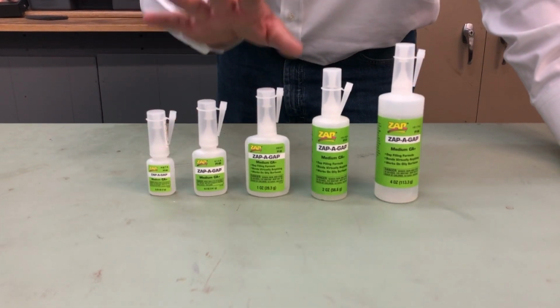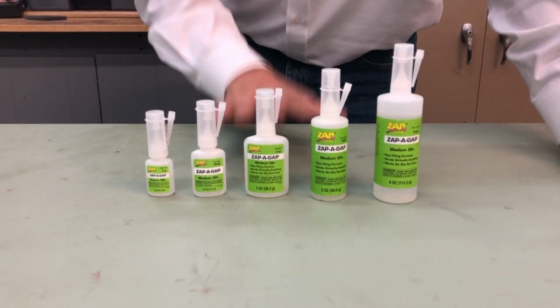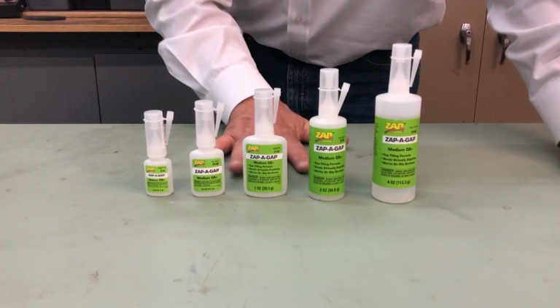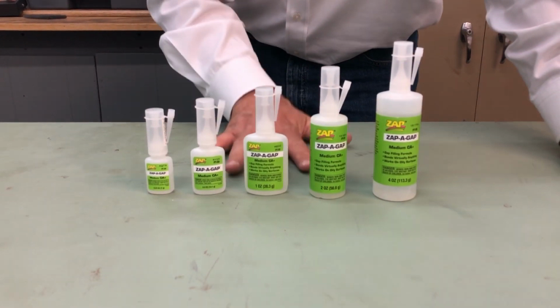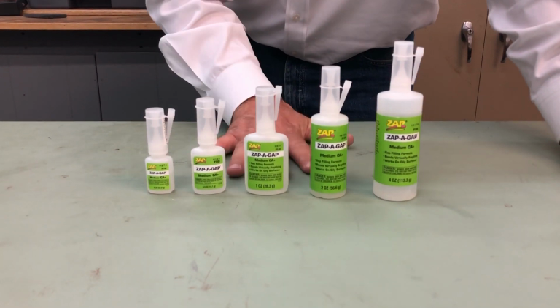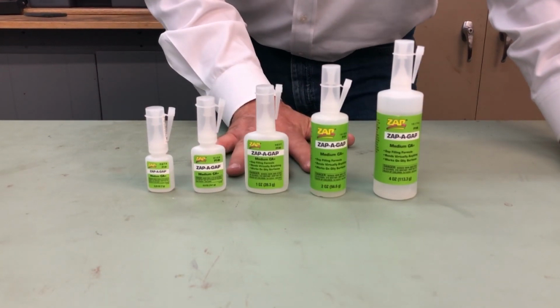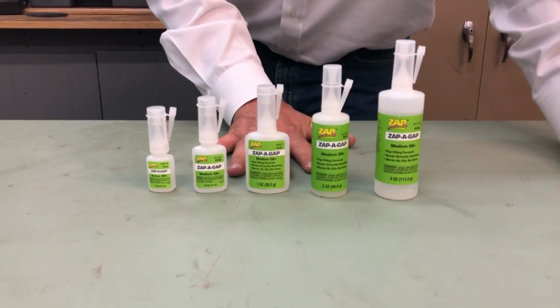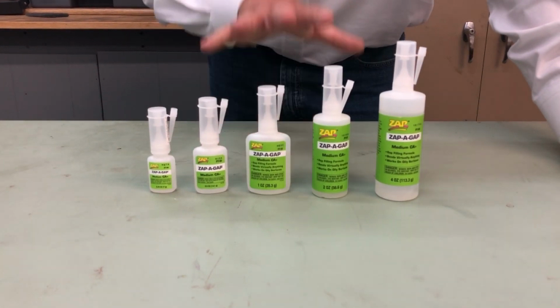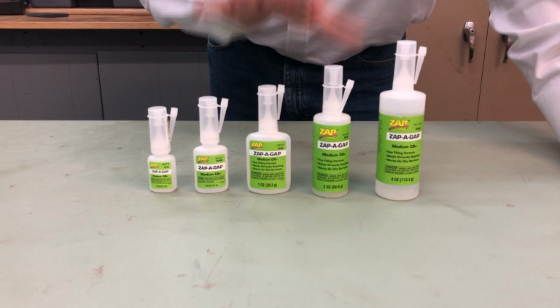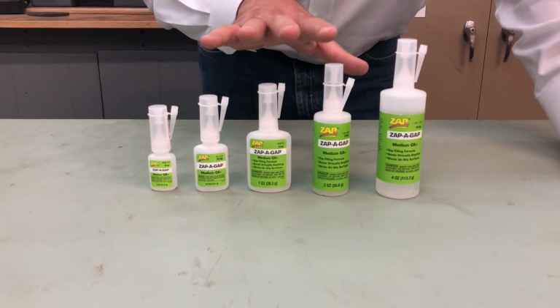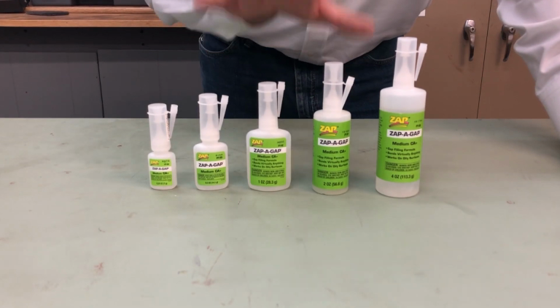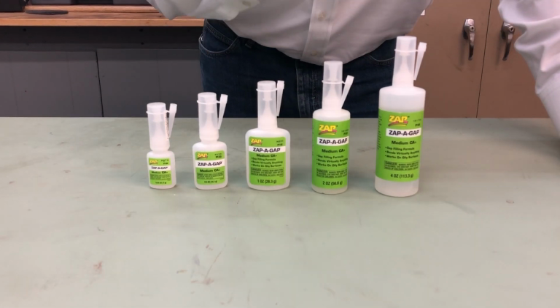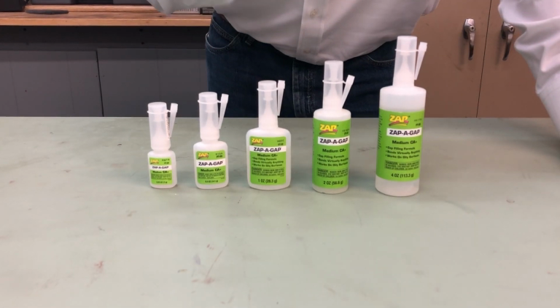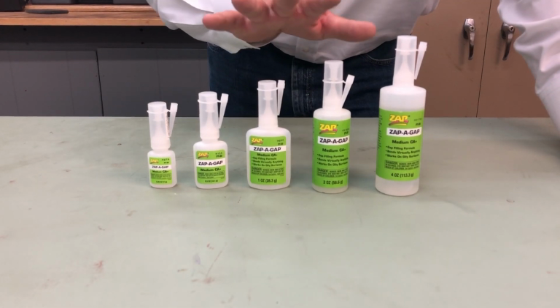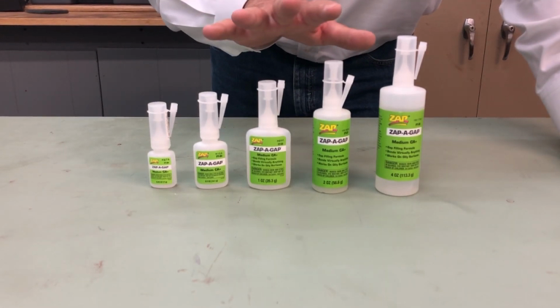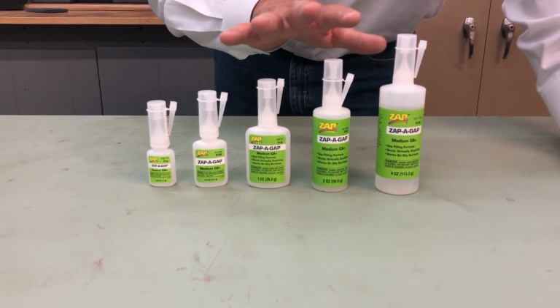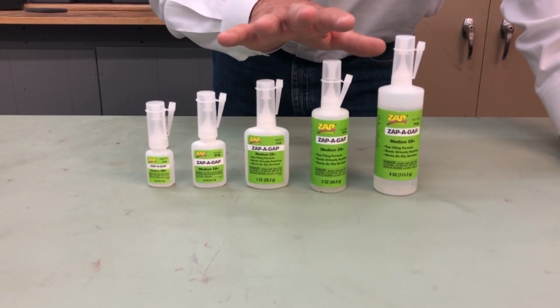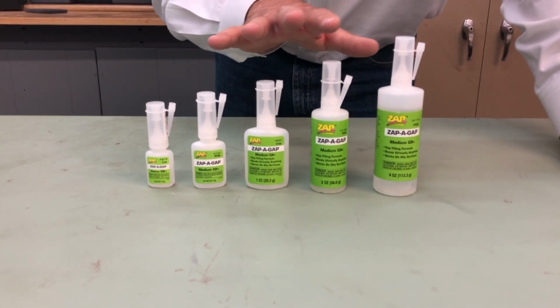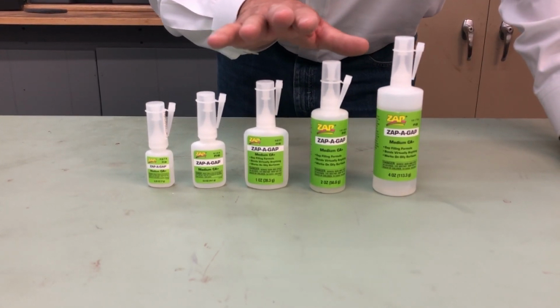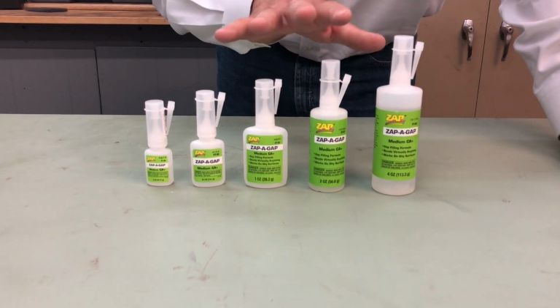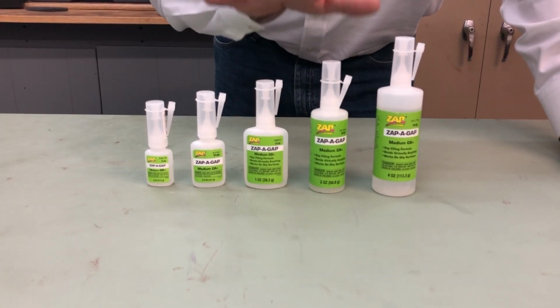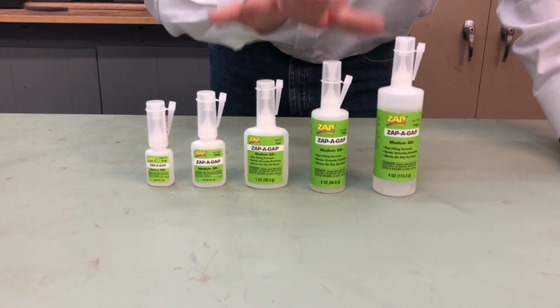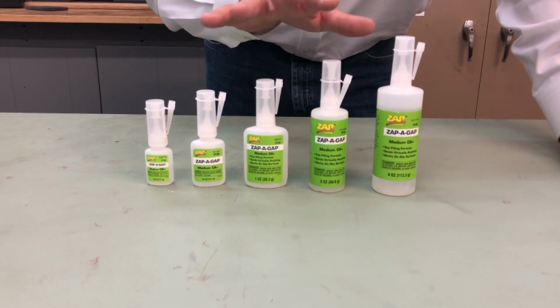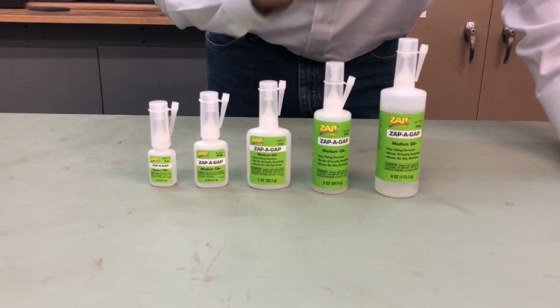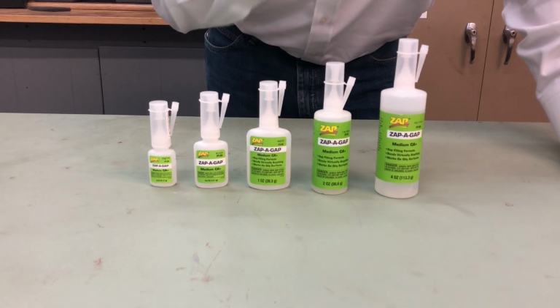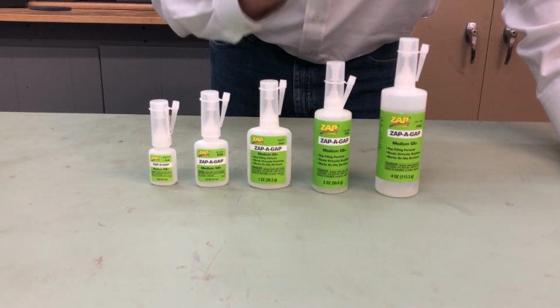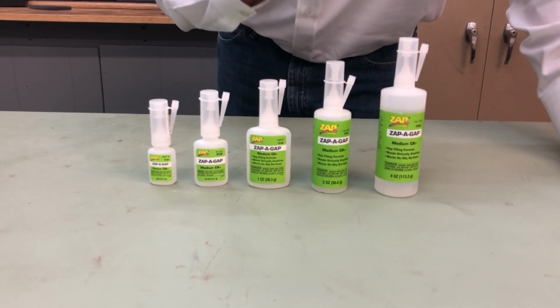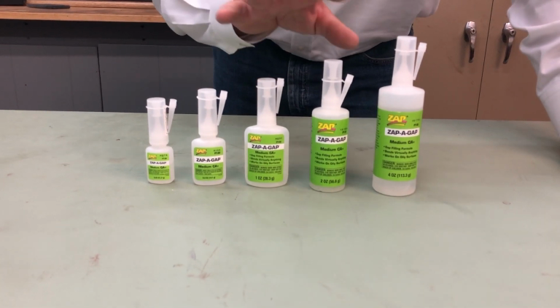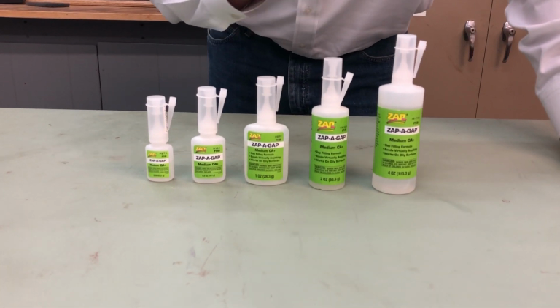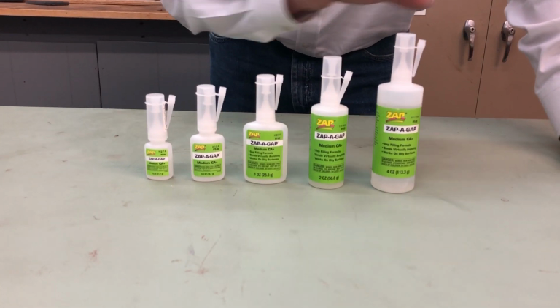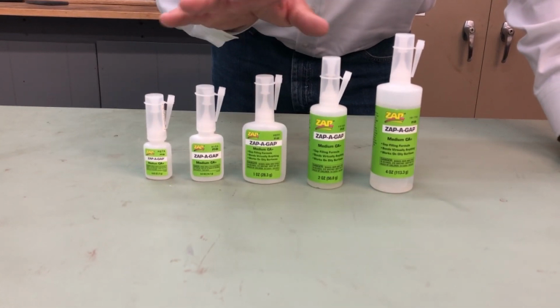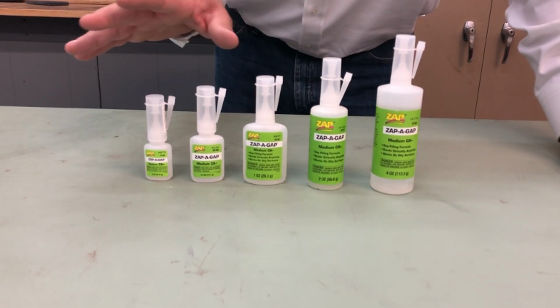The Zappagap is really going to be your catch-all. This is a medium viscosity. It is acceleratable with our Zip Kicker. This is going to bond just about everything from your plastics to your woods, all sorts of different woods.